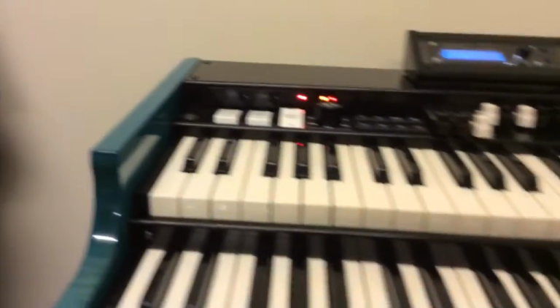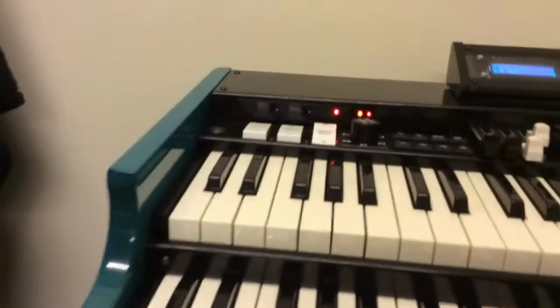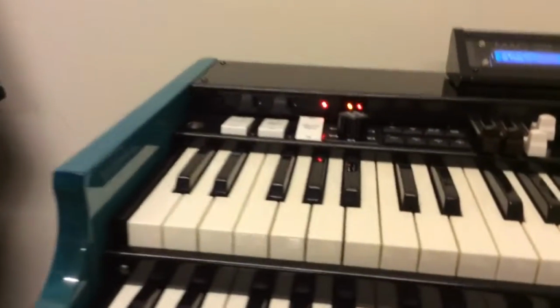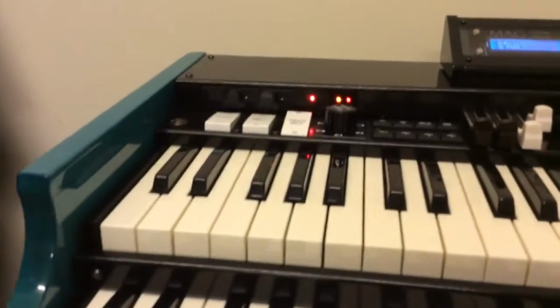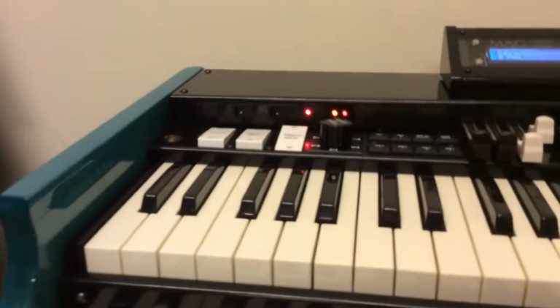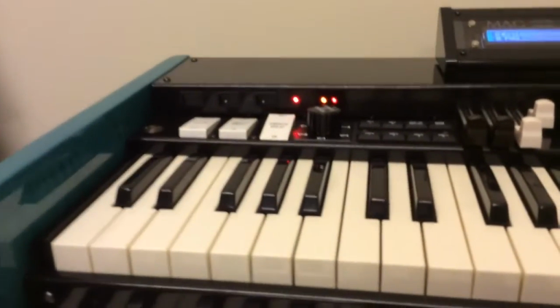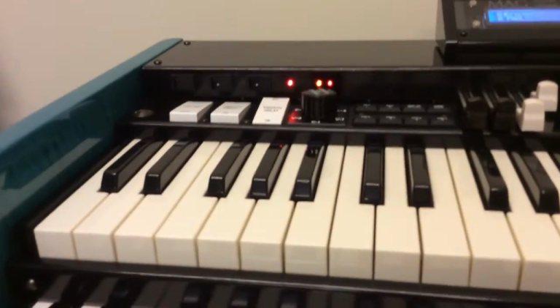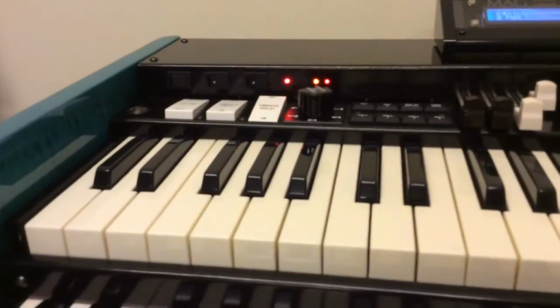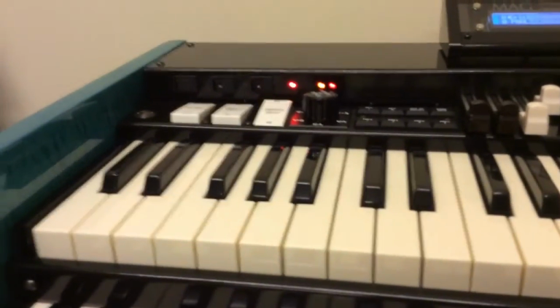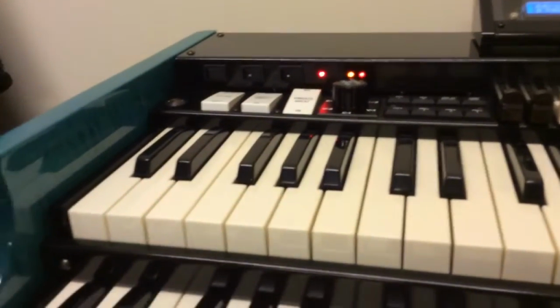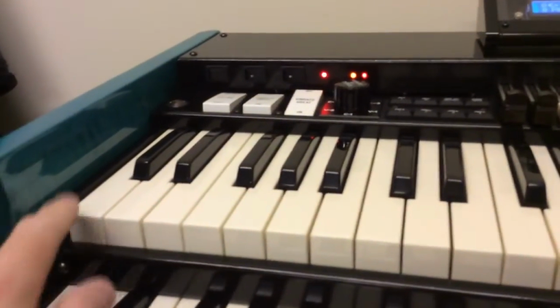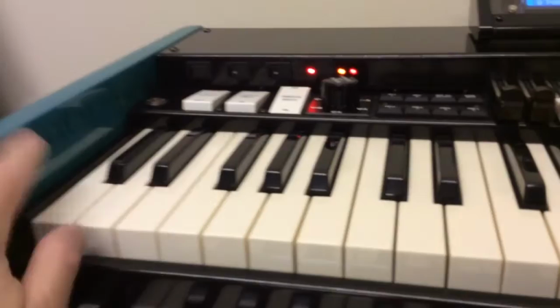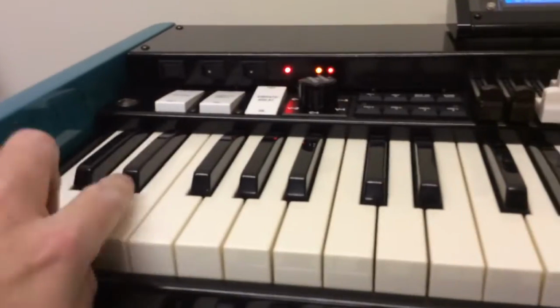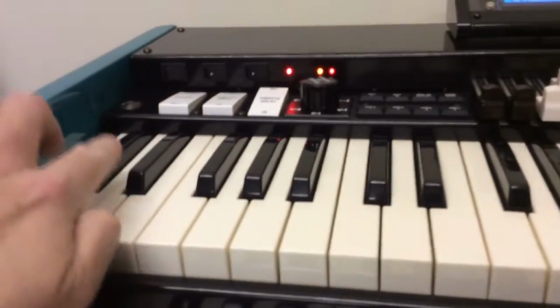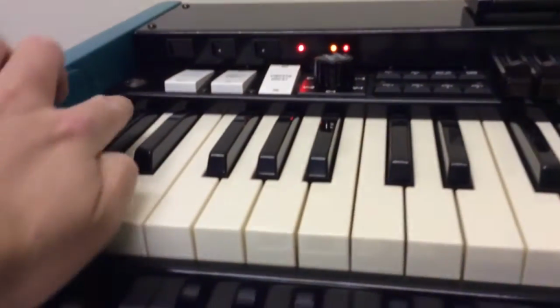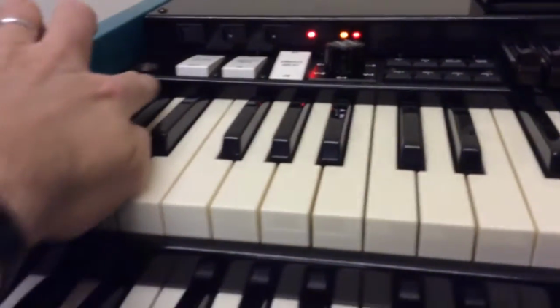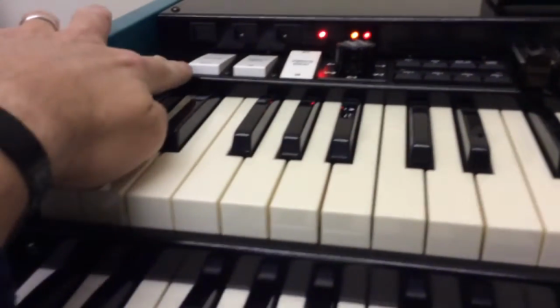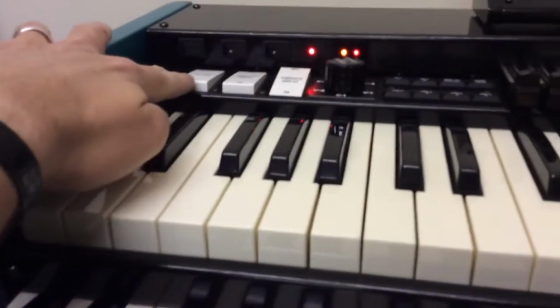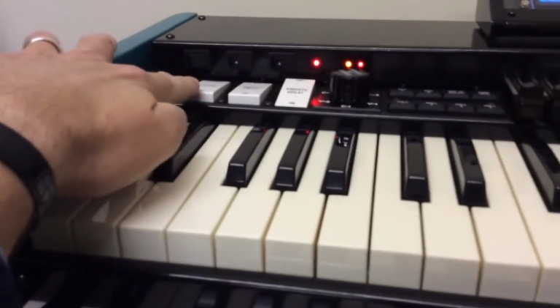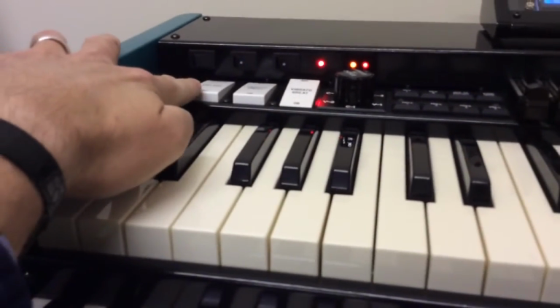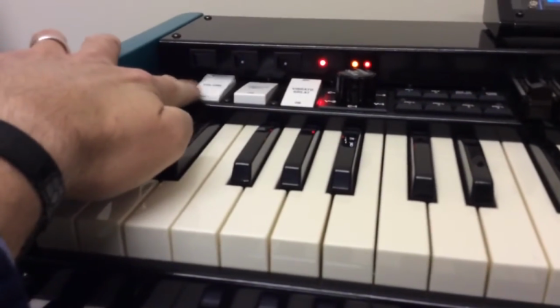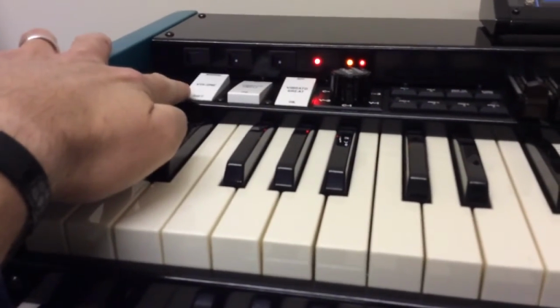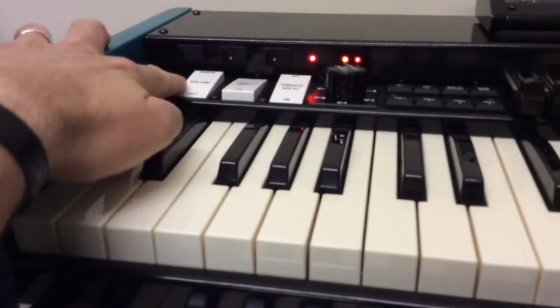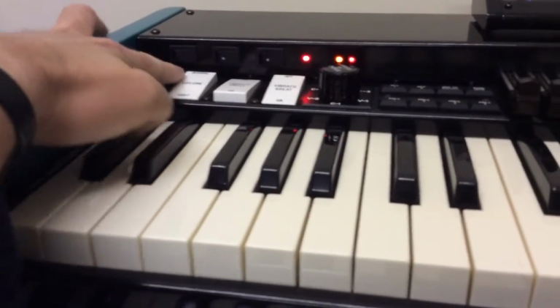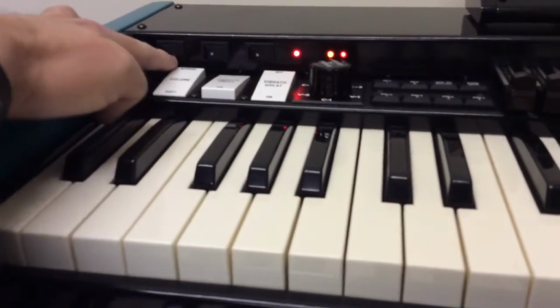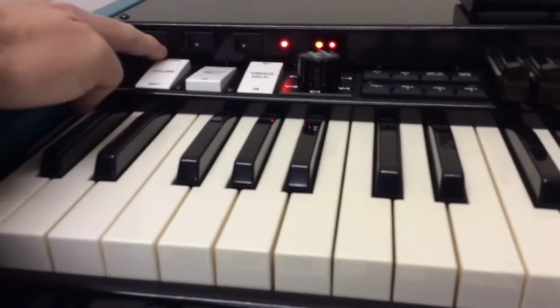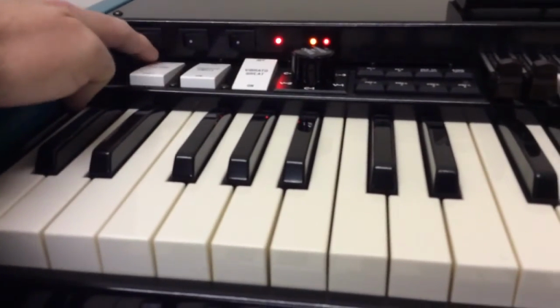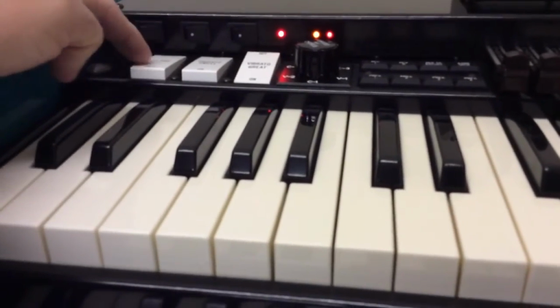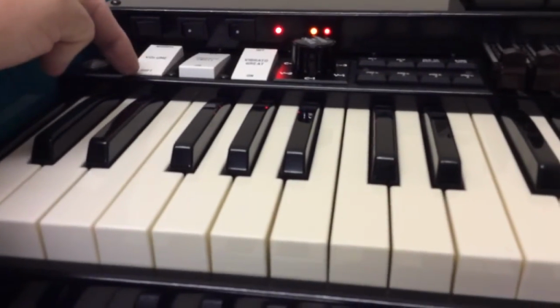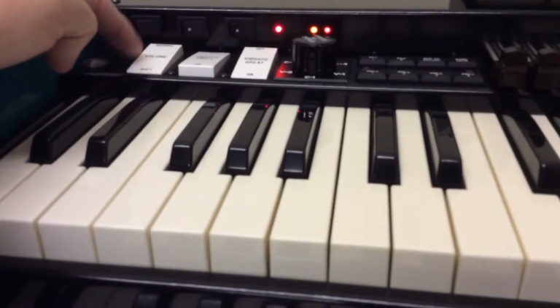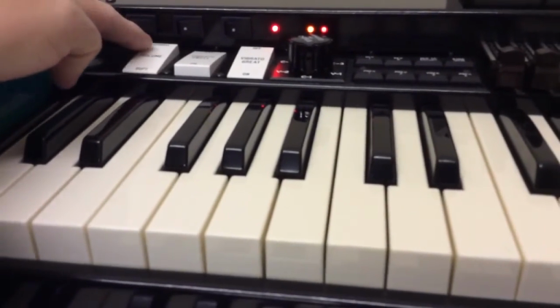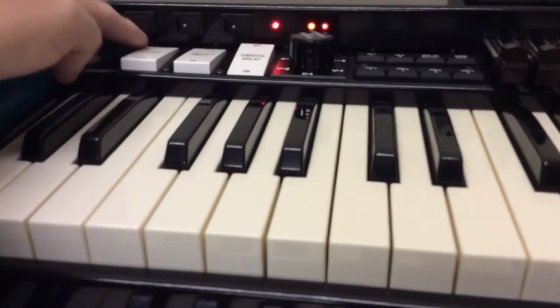So let's have a look at that, and there's the wee rocker switches again, just to give you another look. Hardly touching them.